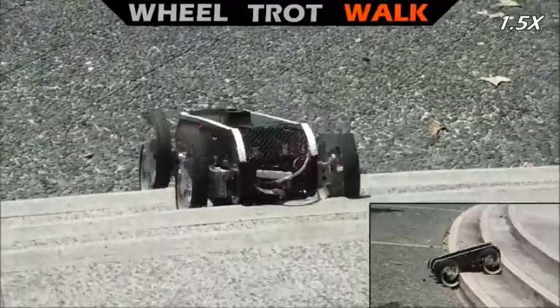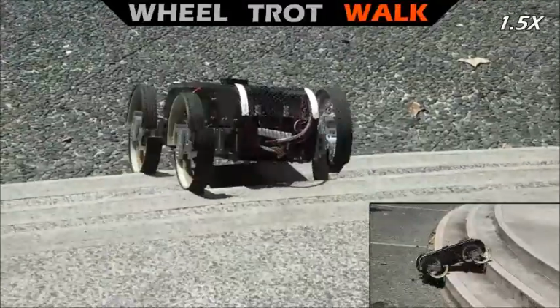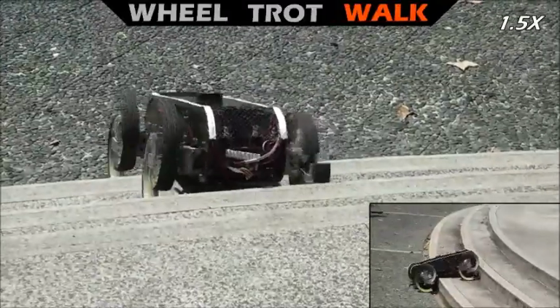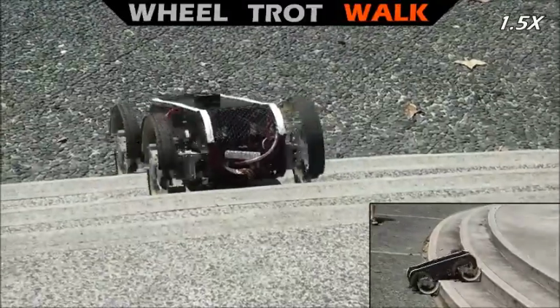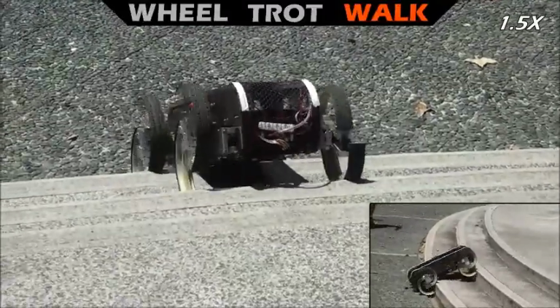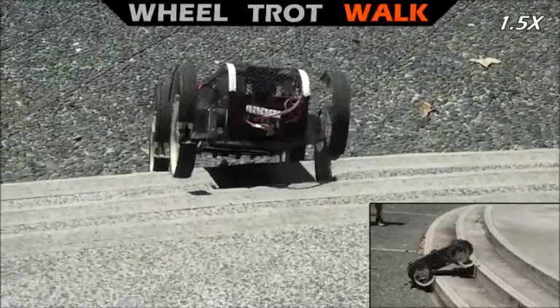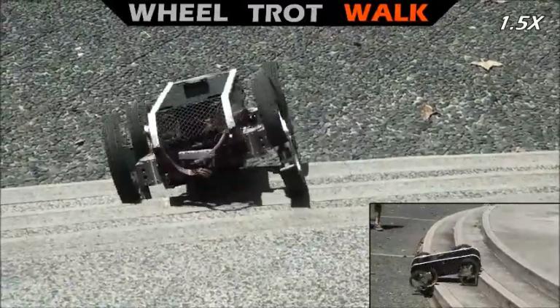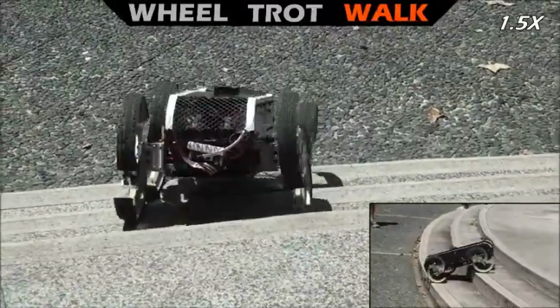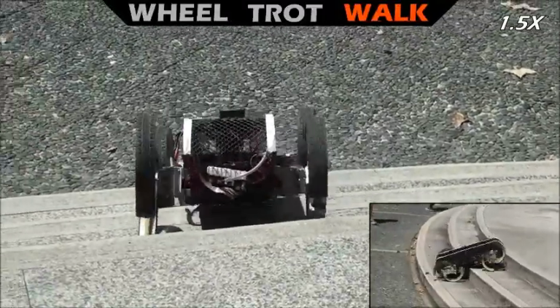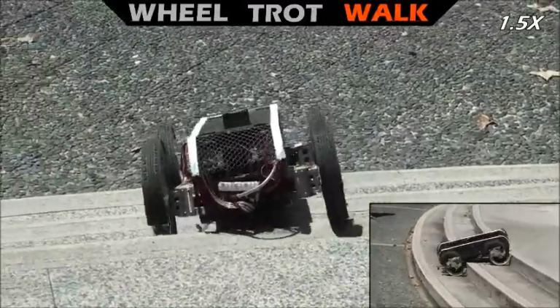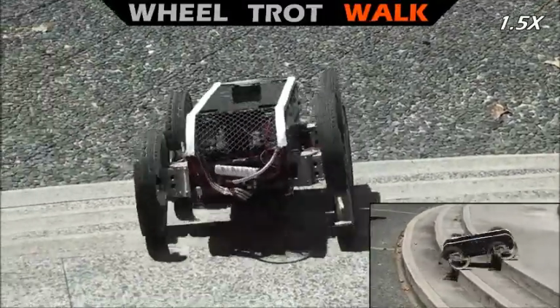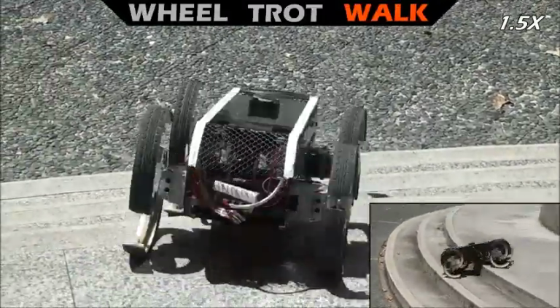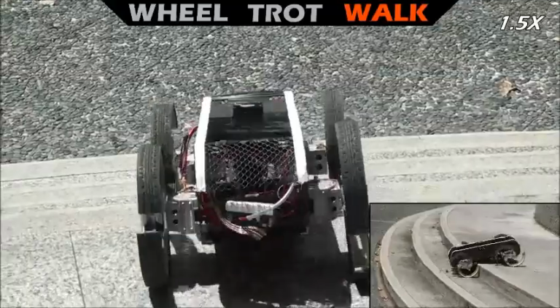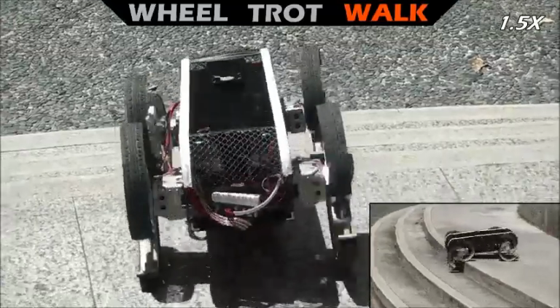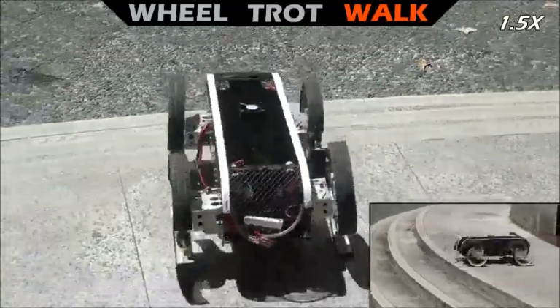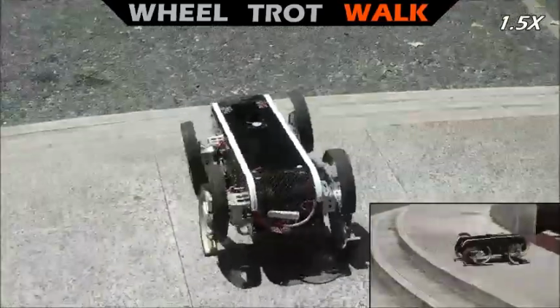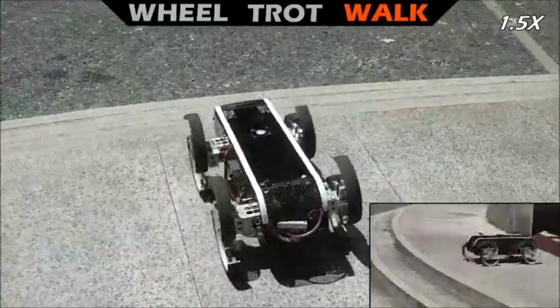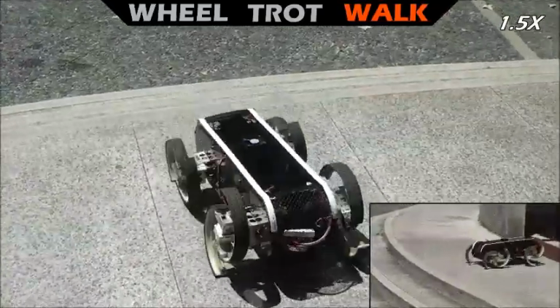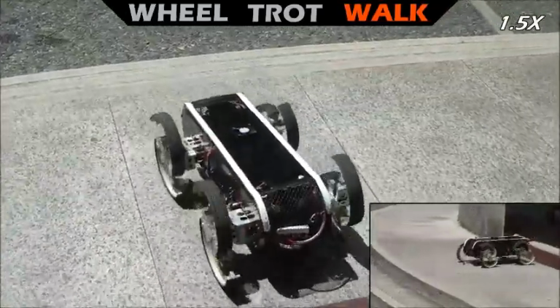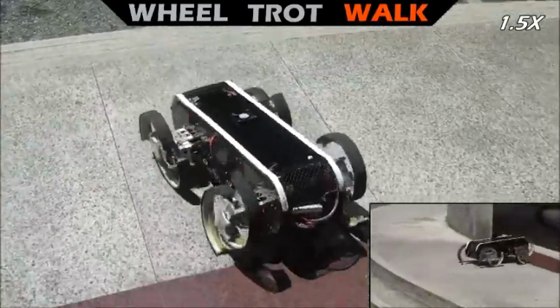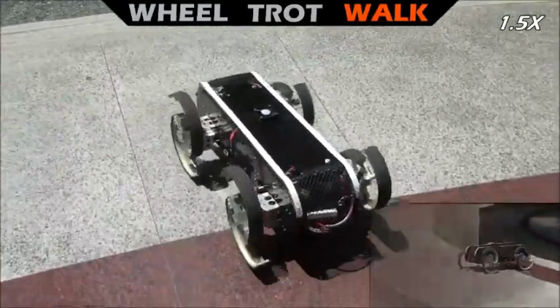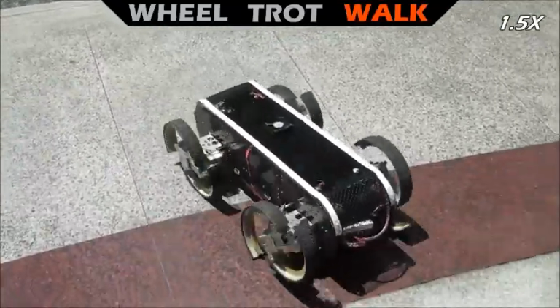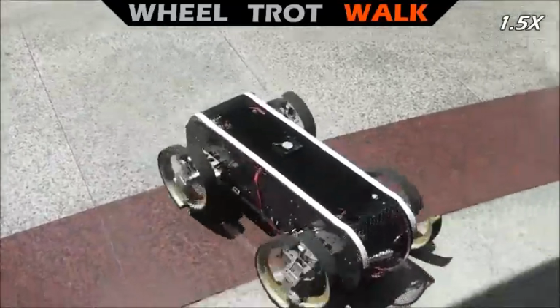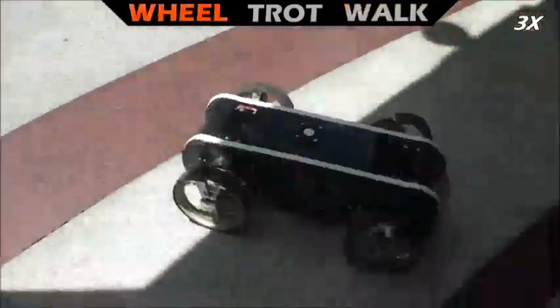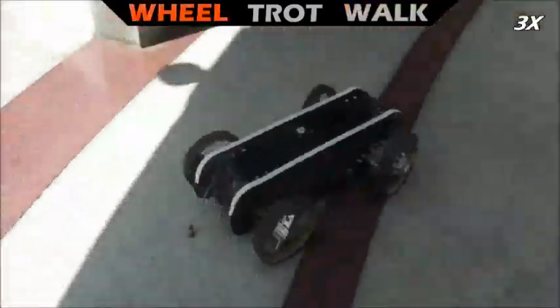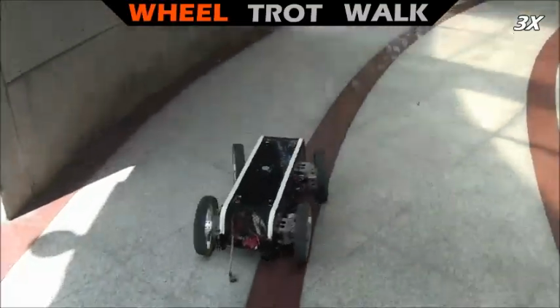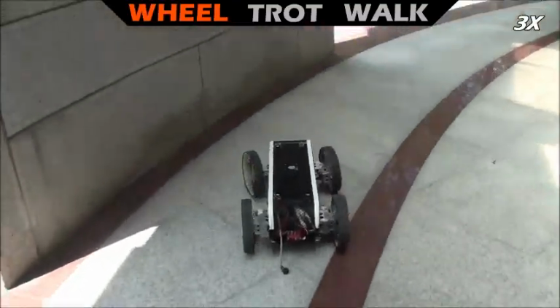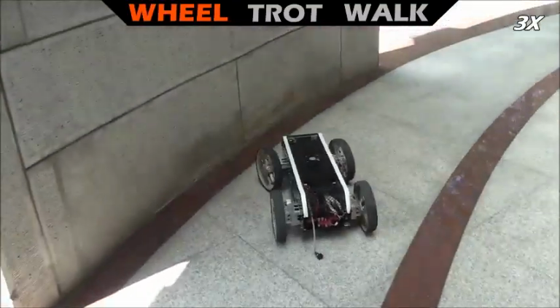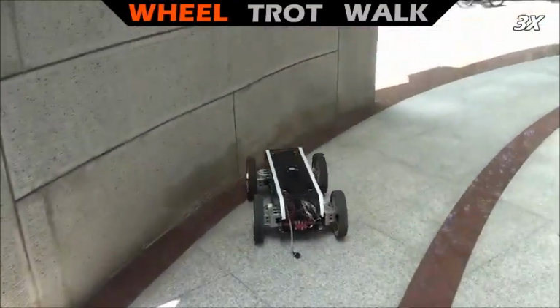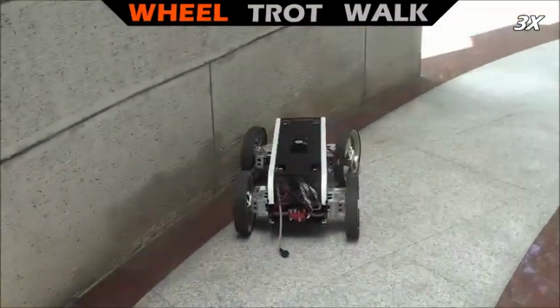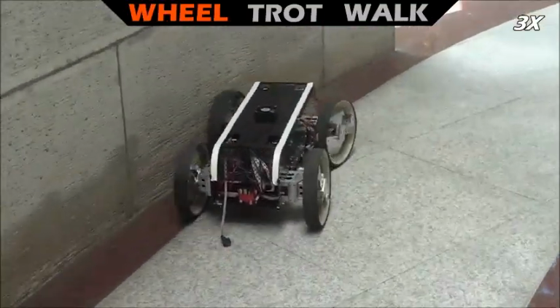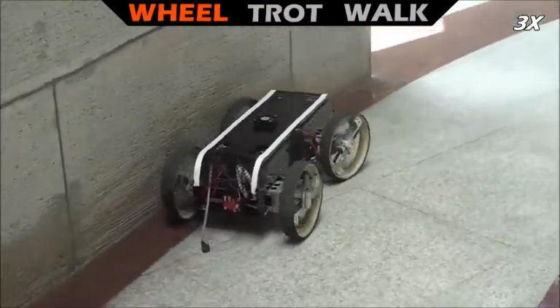When encountering man-made obstacles, TurboQuad can use the walking gait to get through. In wheeled mode, TurboQuad can agilely turn around corners.